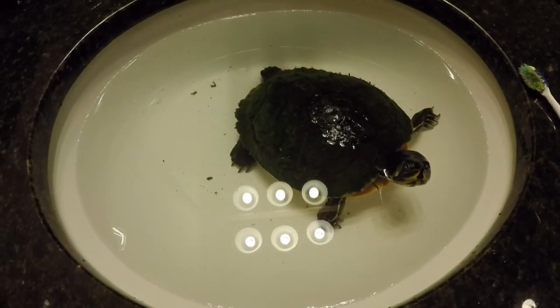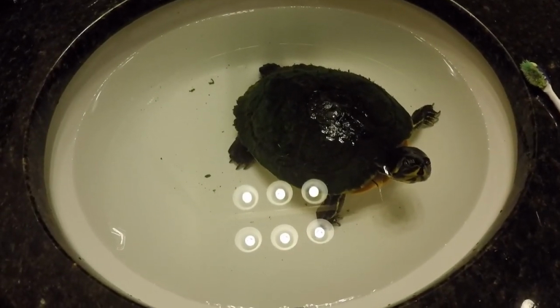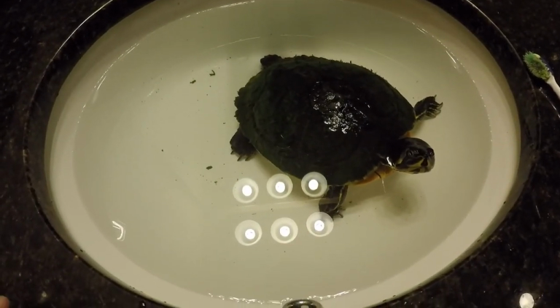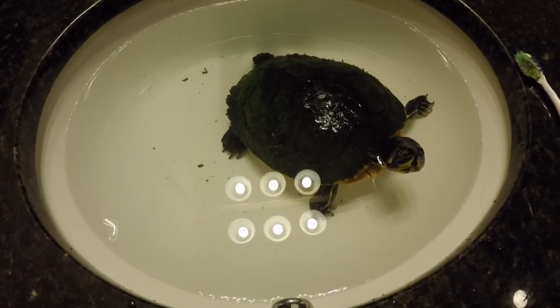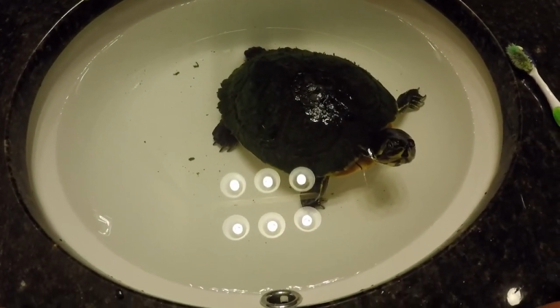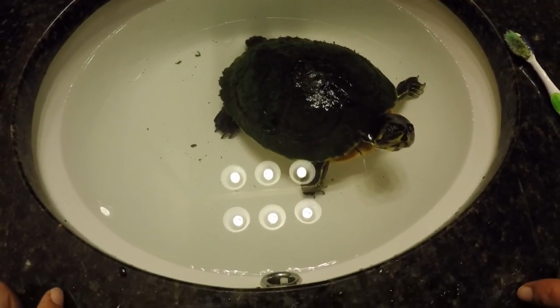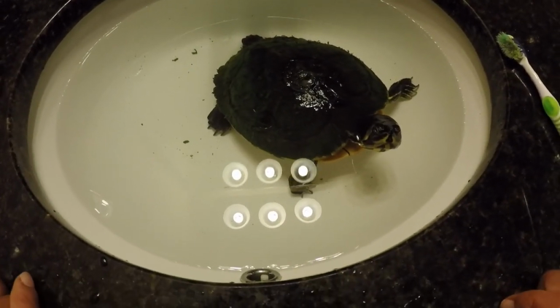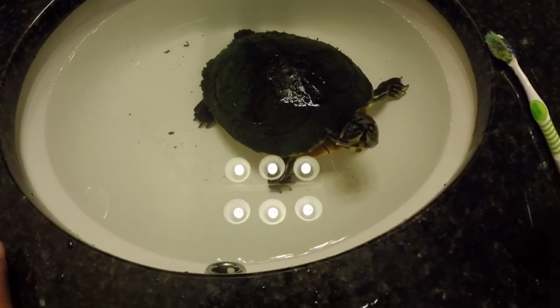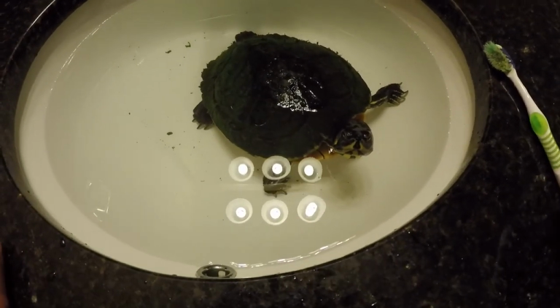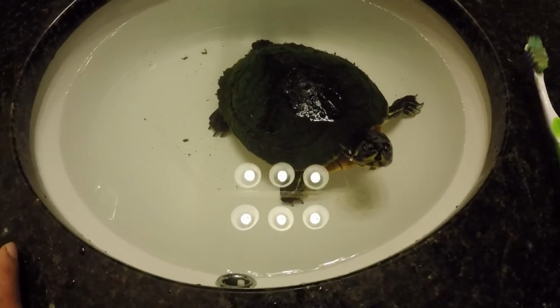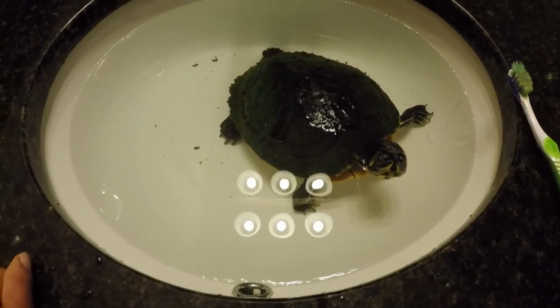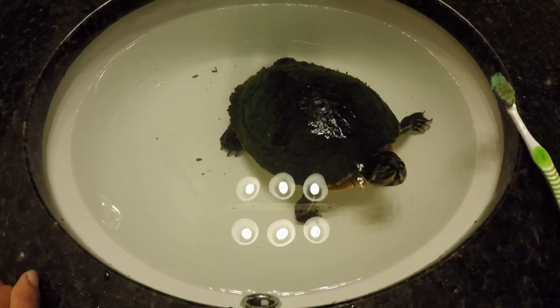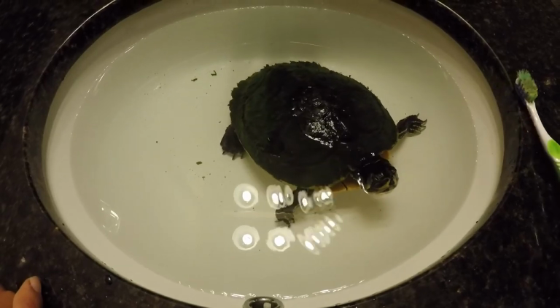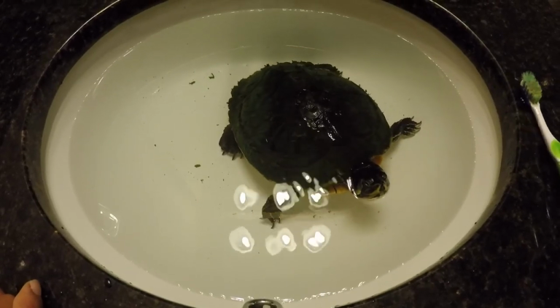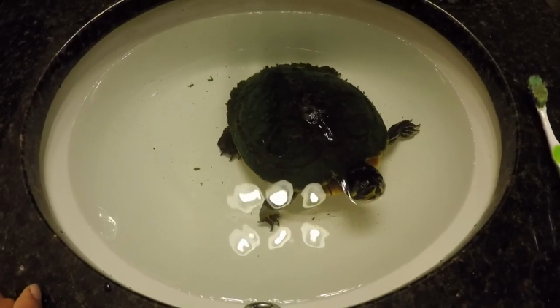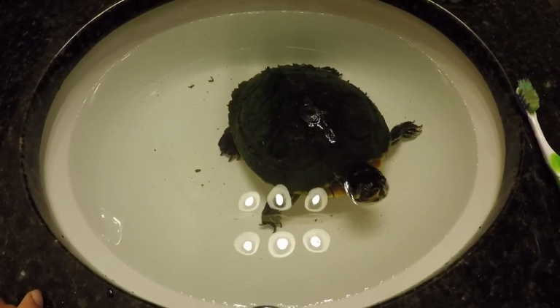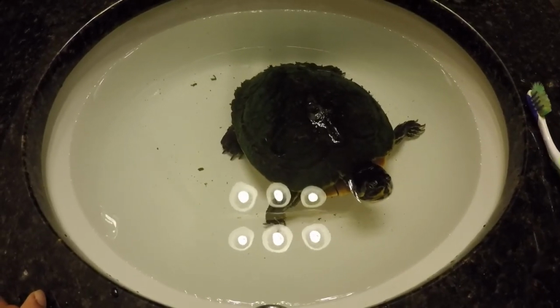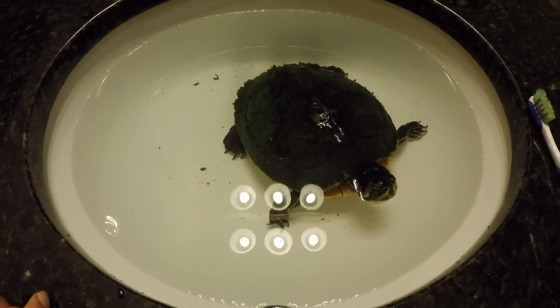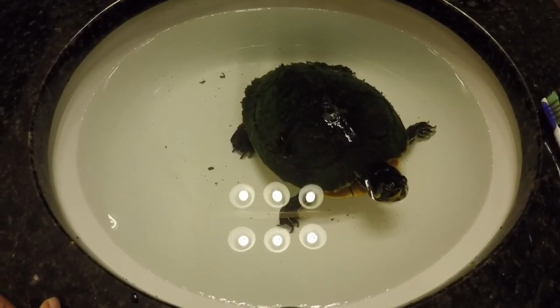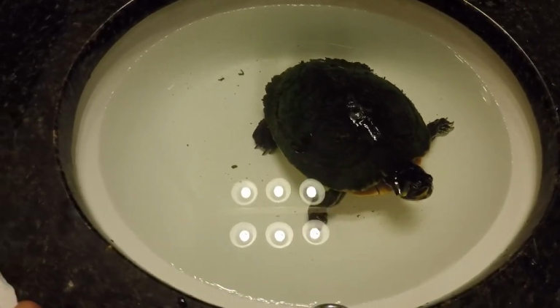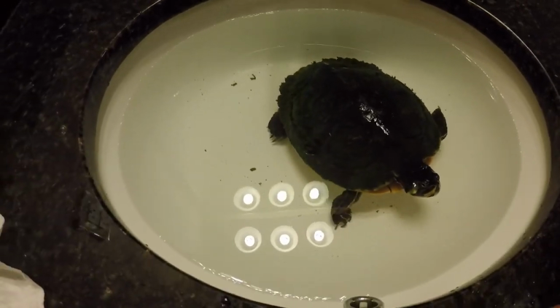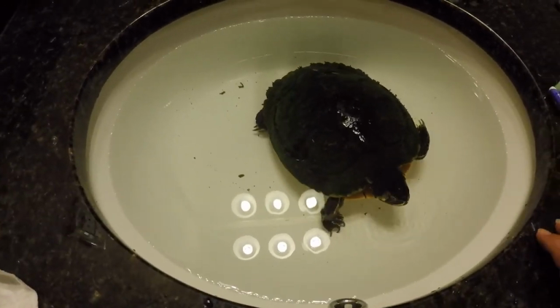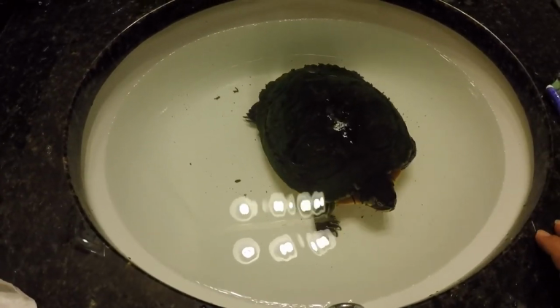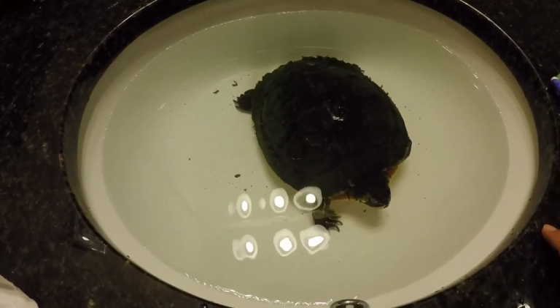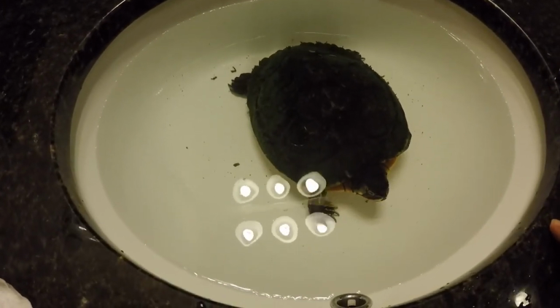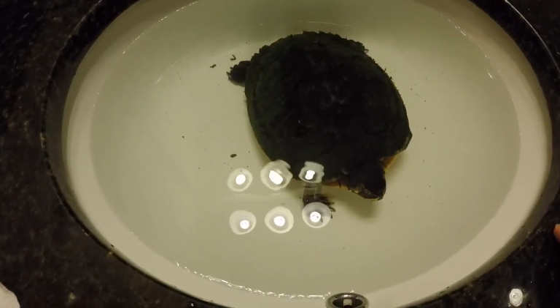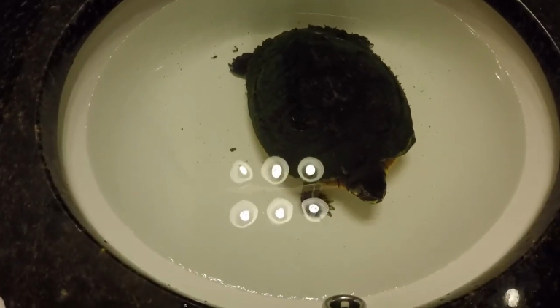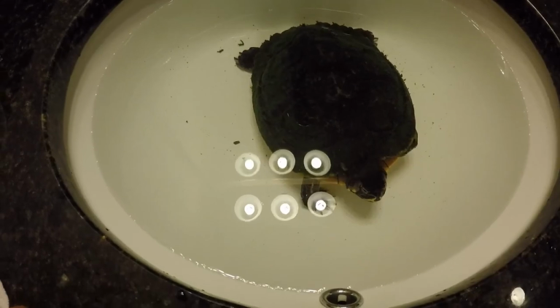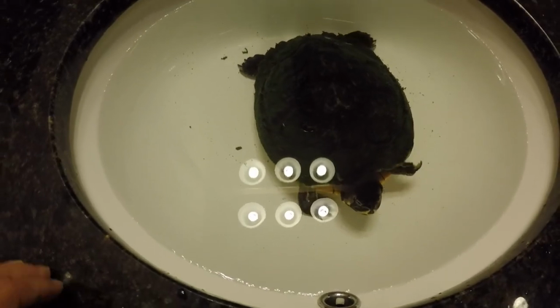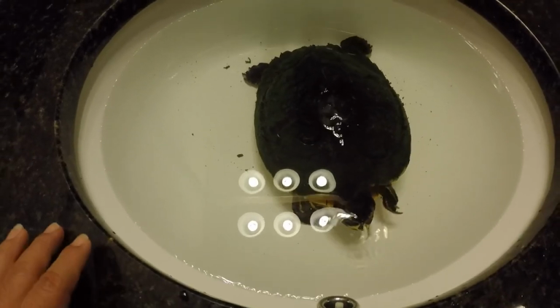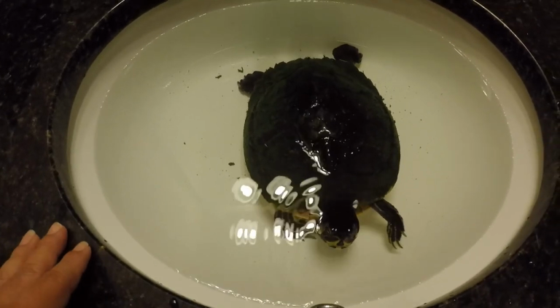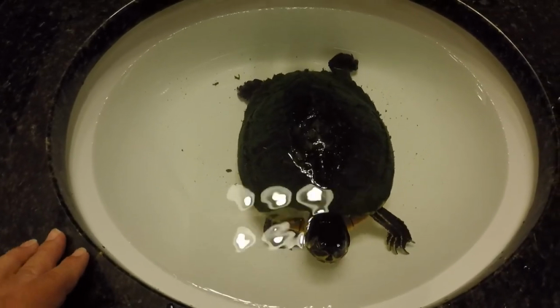Hey guys, Tutorials and Turtles here, and today I'm going to show you how to clean a turtle shell. Lily here lives outside and she gets algae all over her shell.